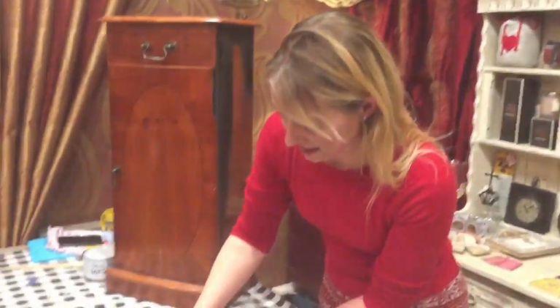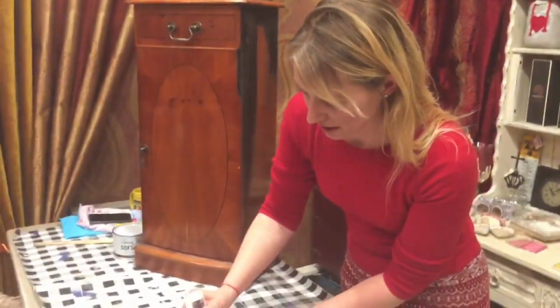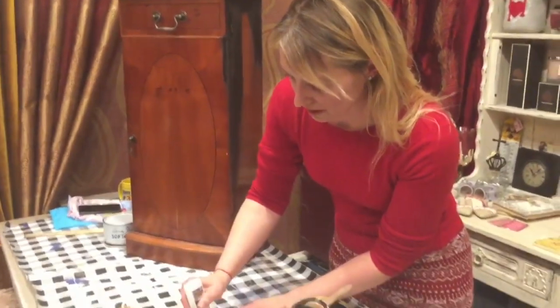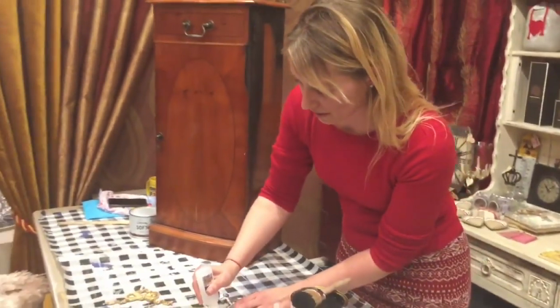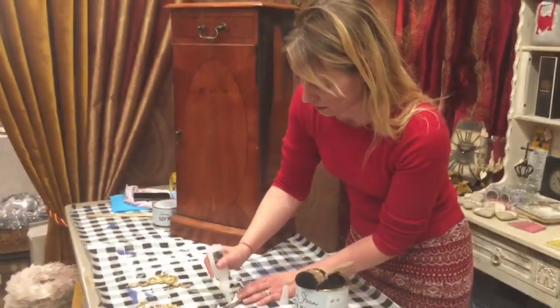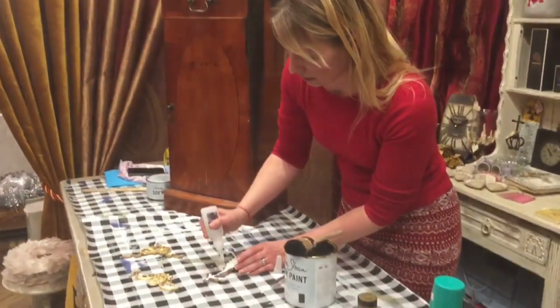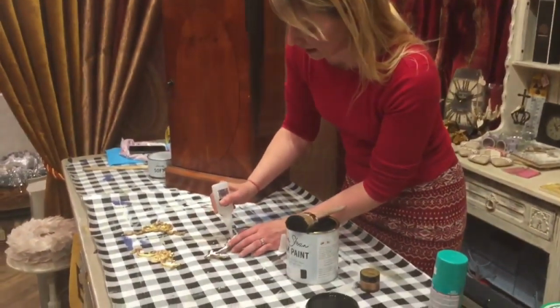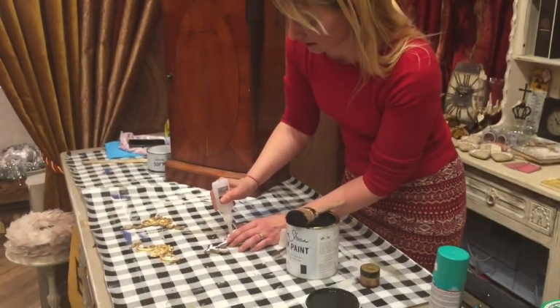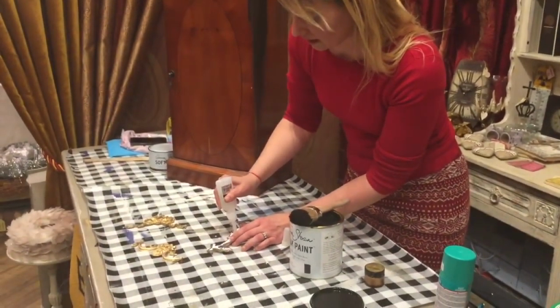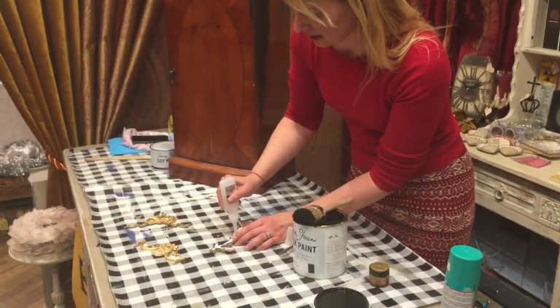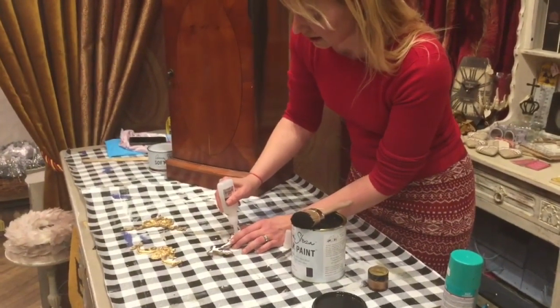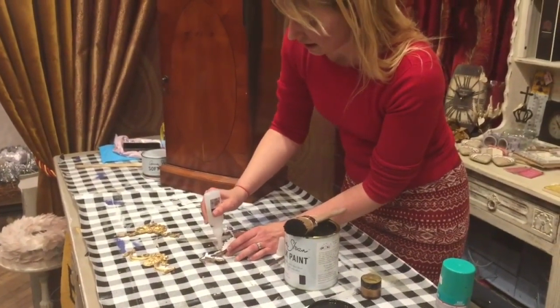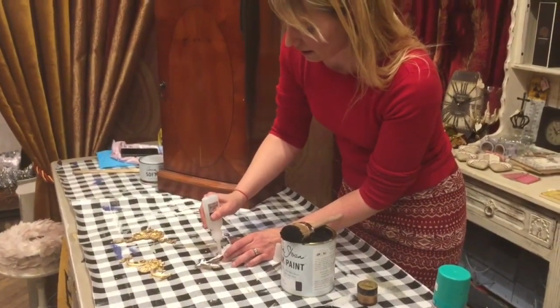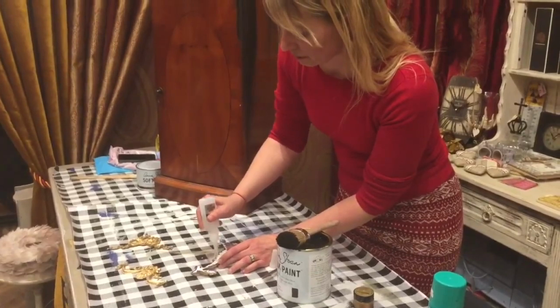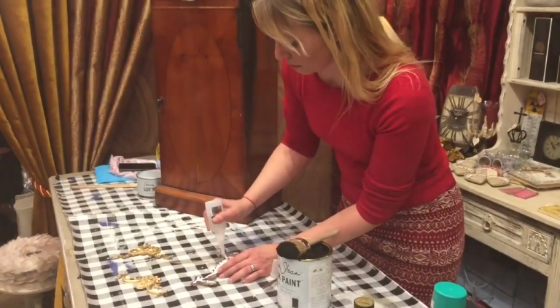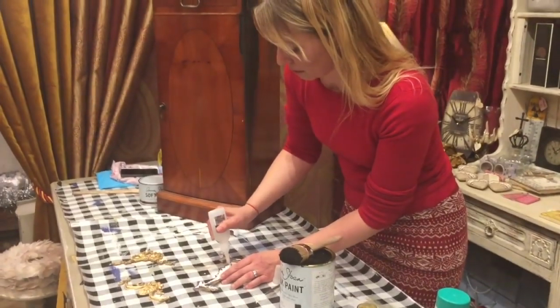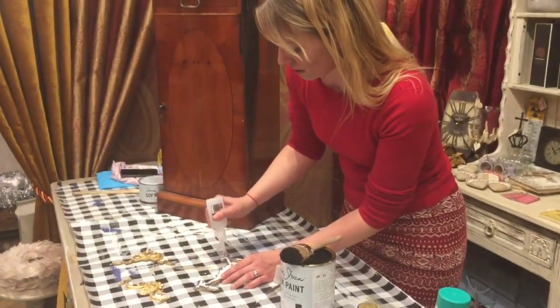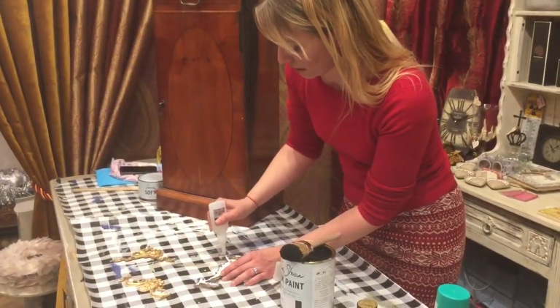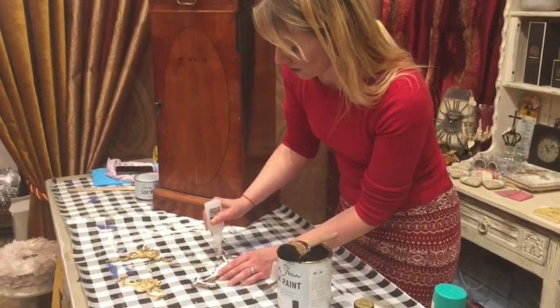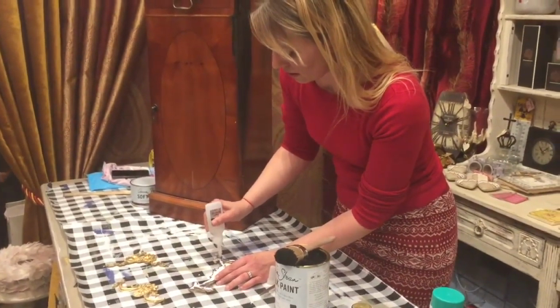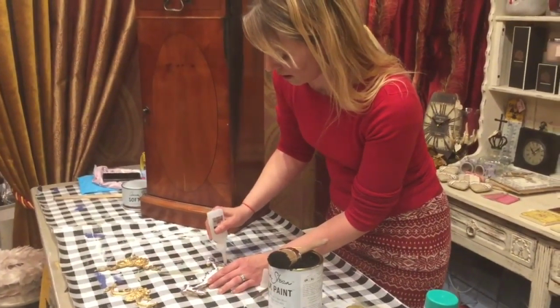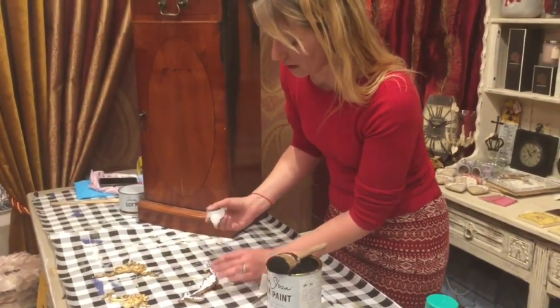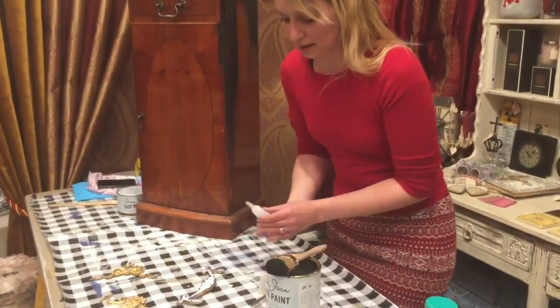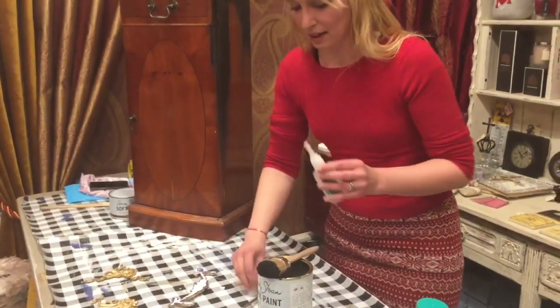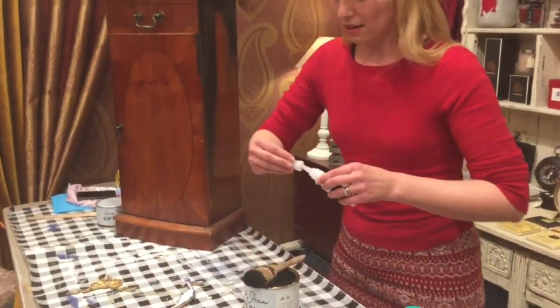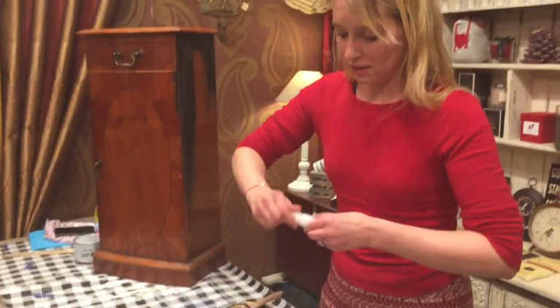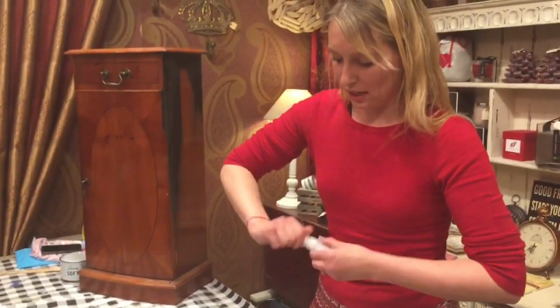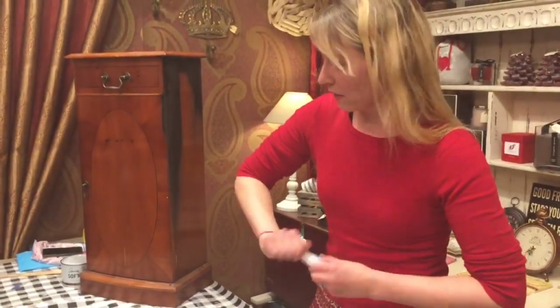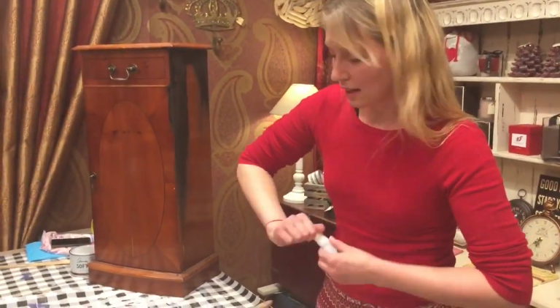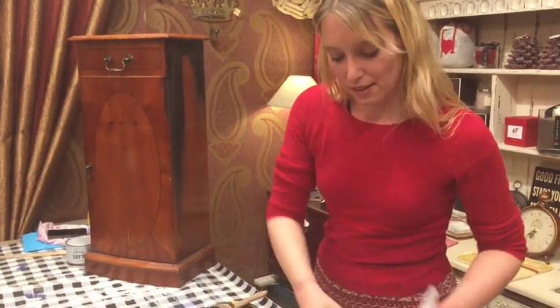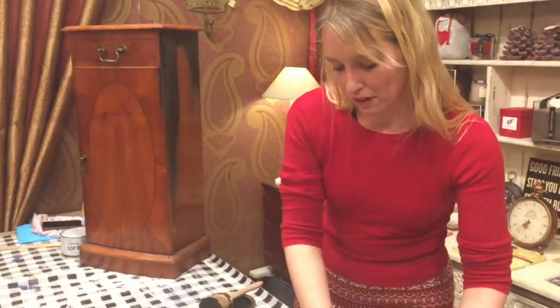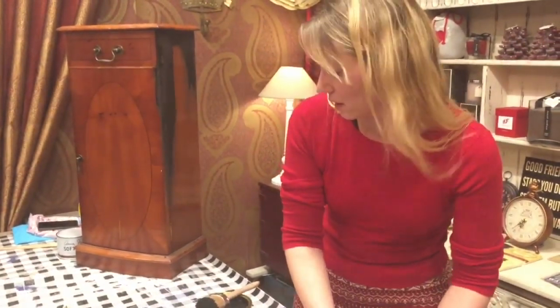I'm just going to put some of the glue on this, and I'm going to do it before I put the paint on - only because otherwise the moulding can slide off and take the paint with it. It's a very, very clever glue.